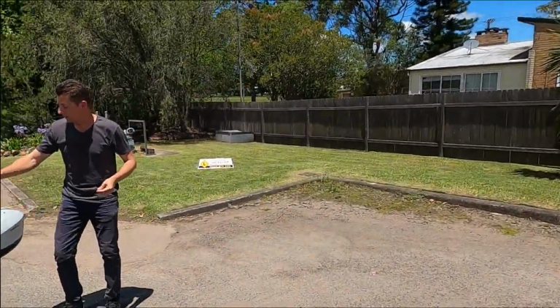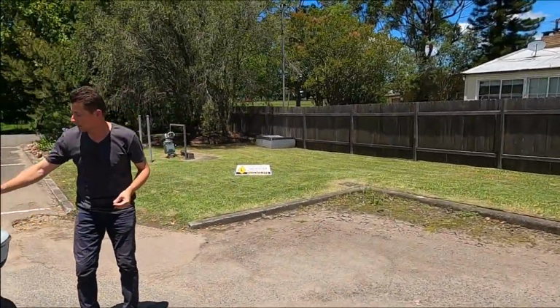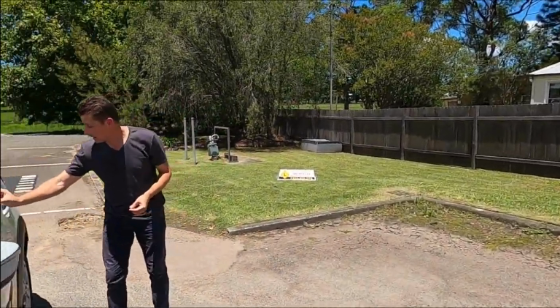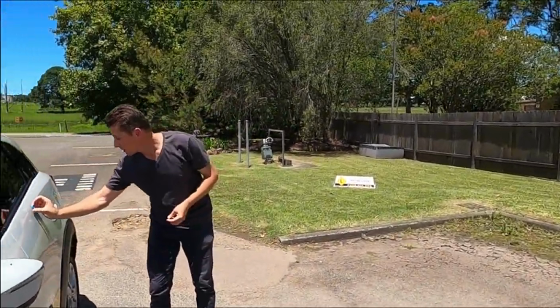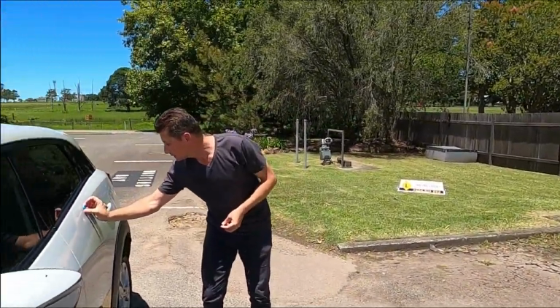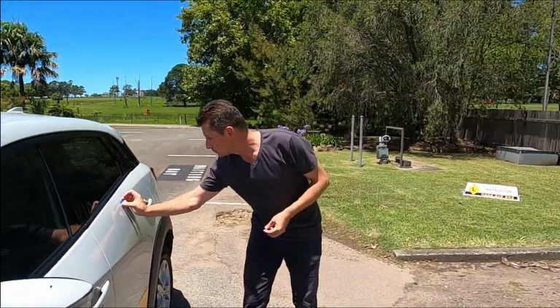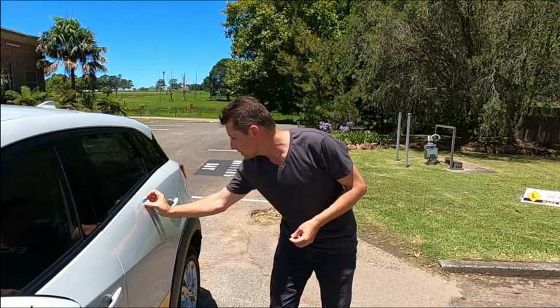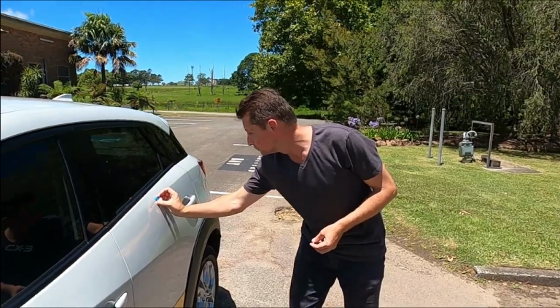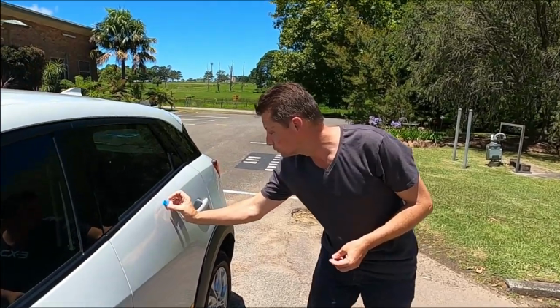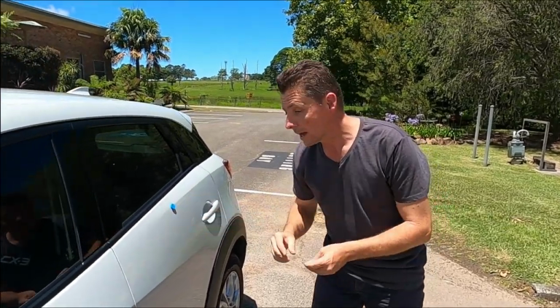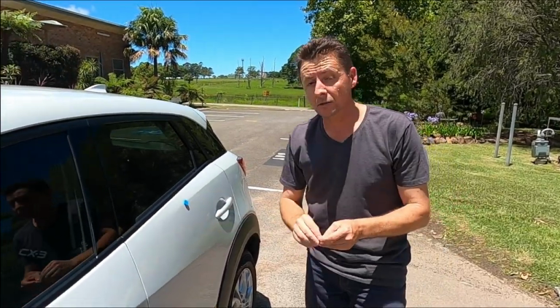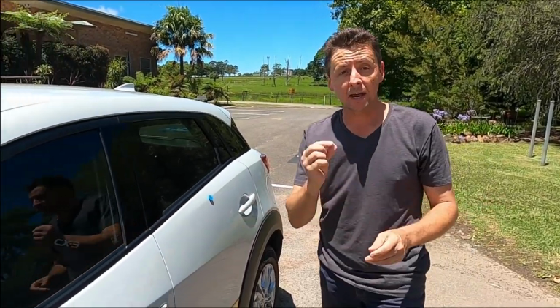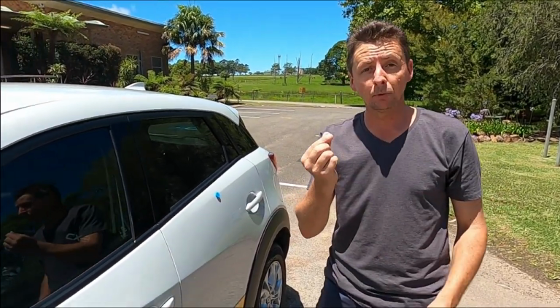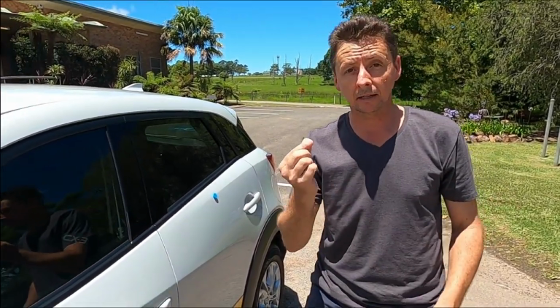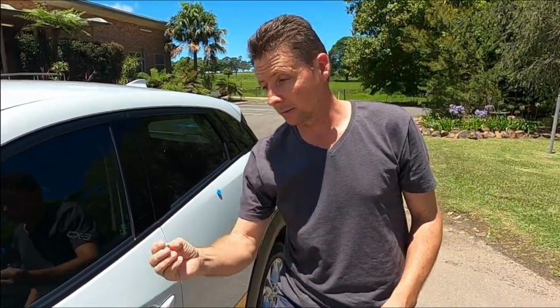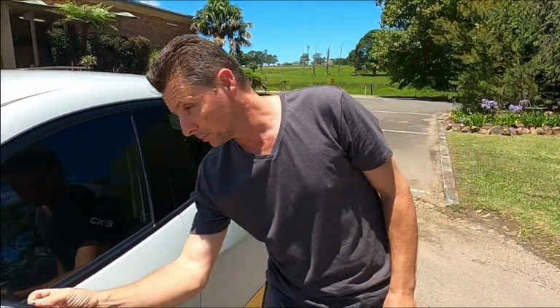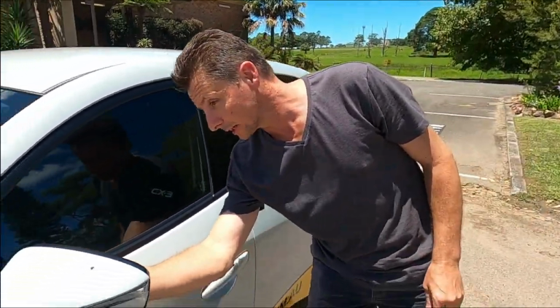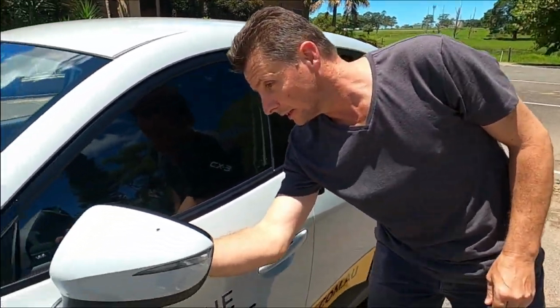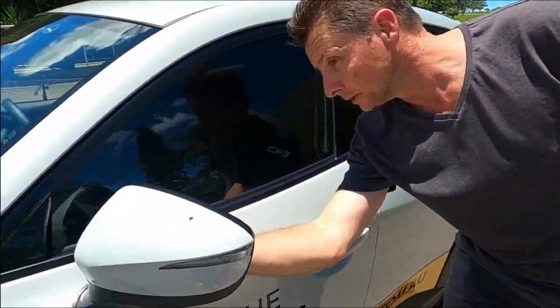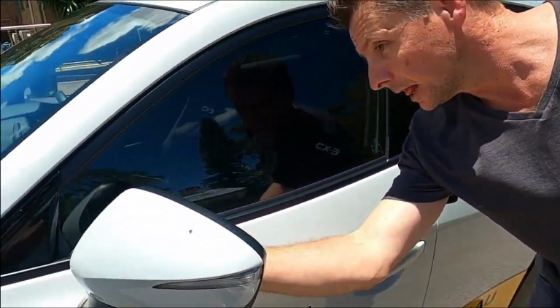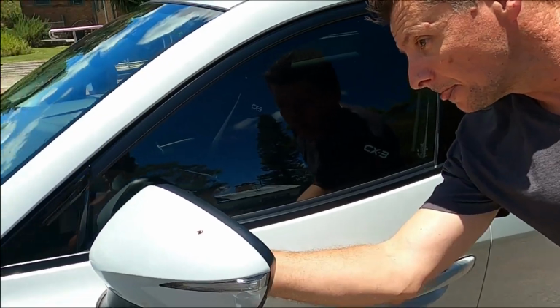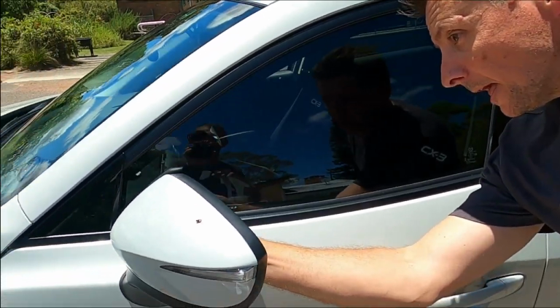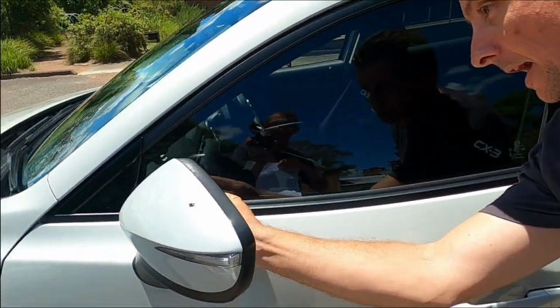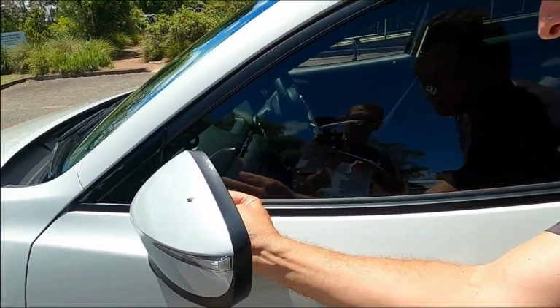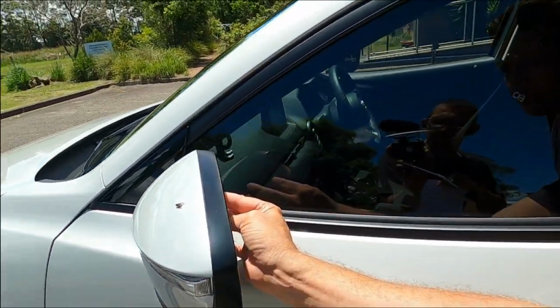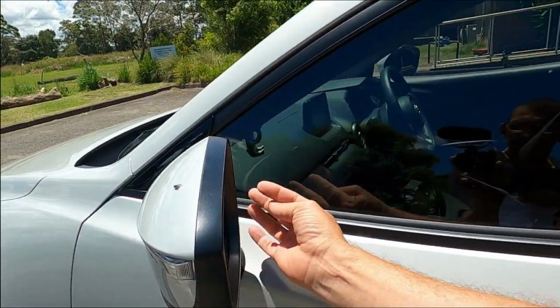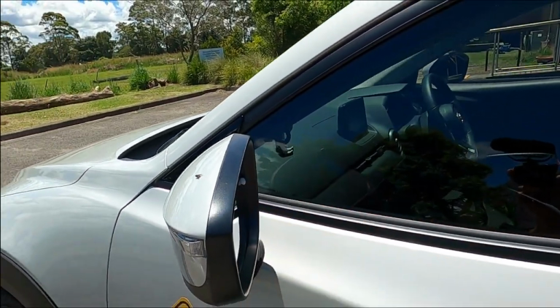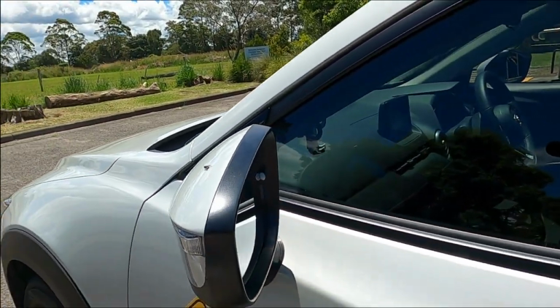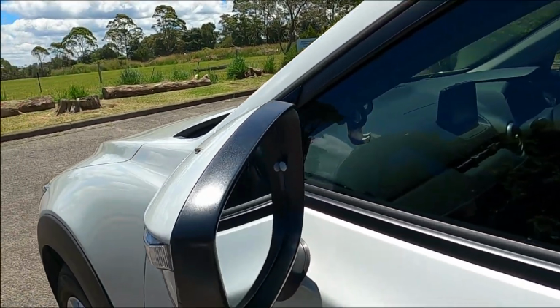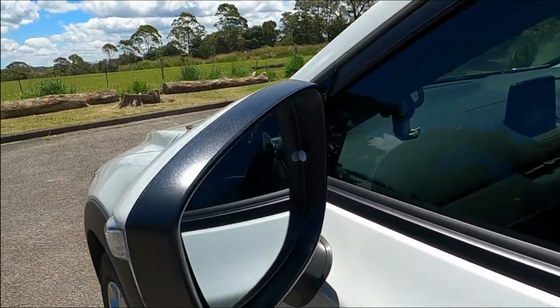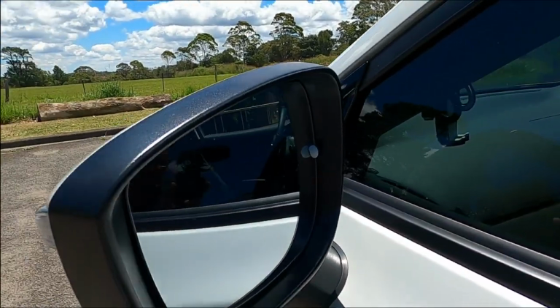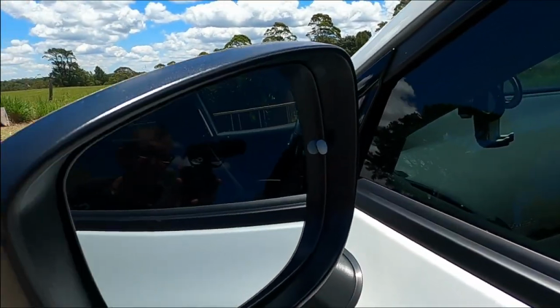All right, let's go around the other side and we're going to place the magnet about an inch under and in the middle, and we're going to do the same with the blue tack — put it in the middle and 10 millimeters in.